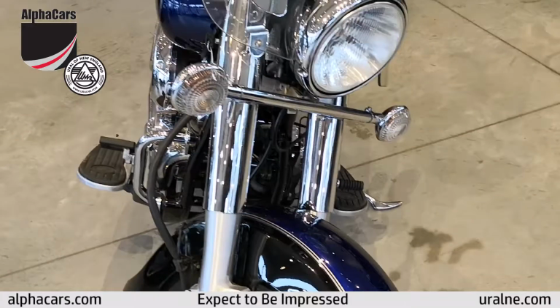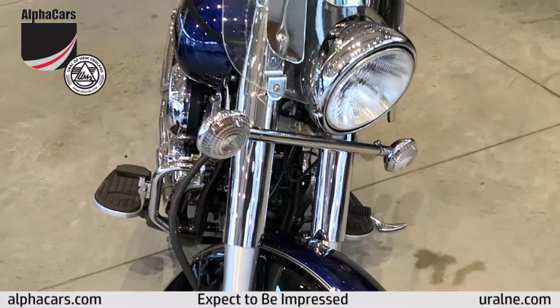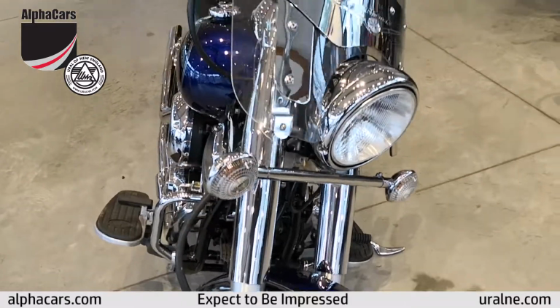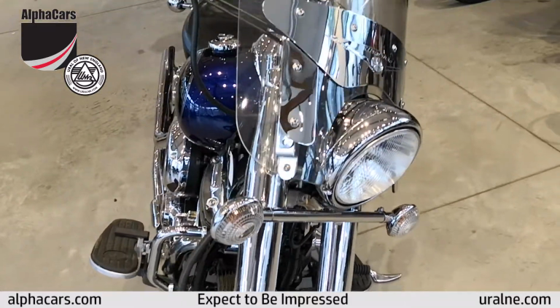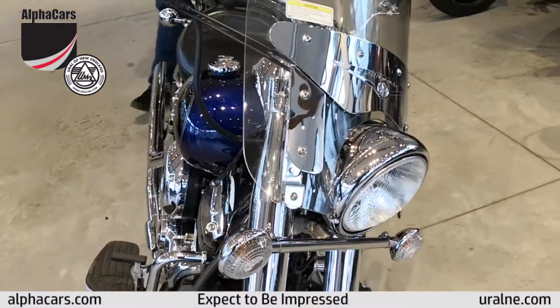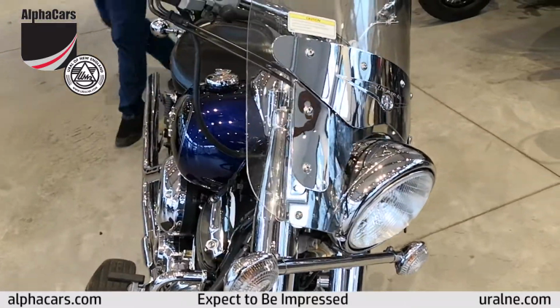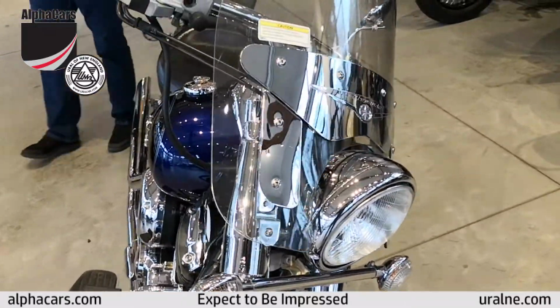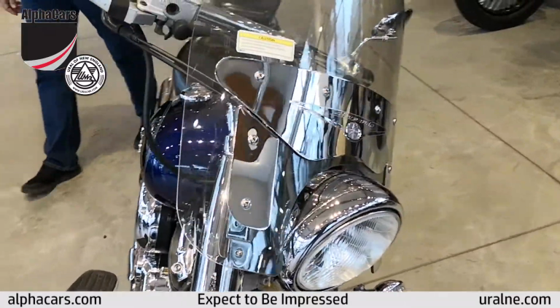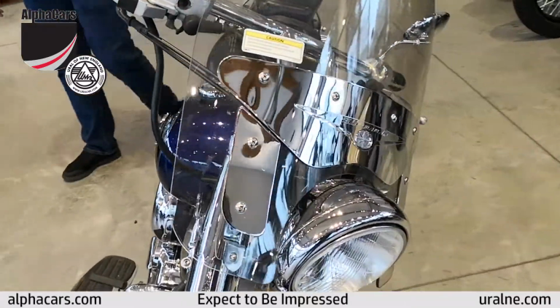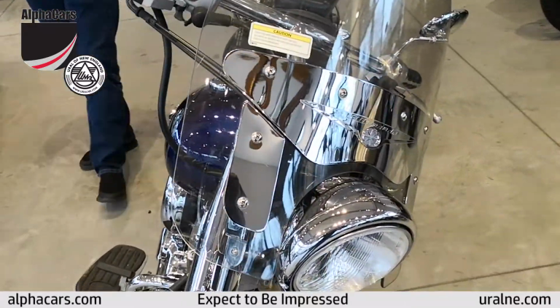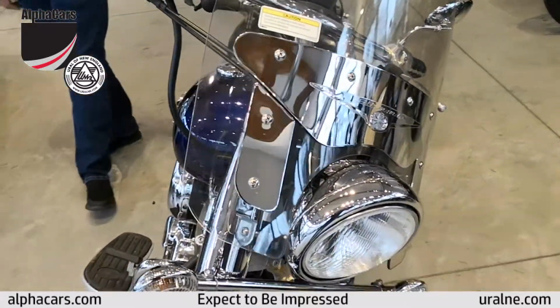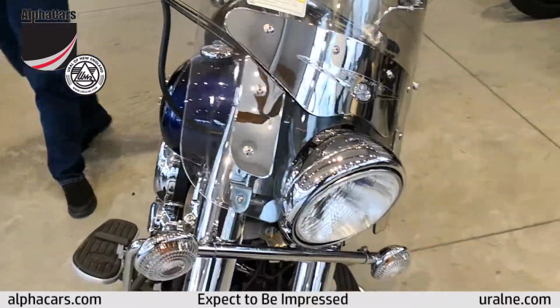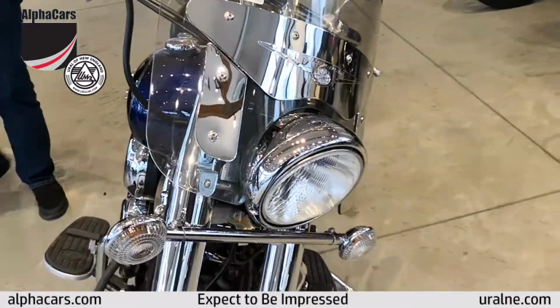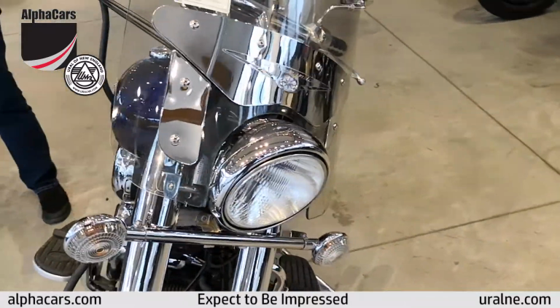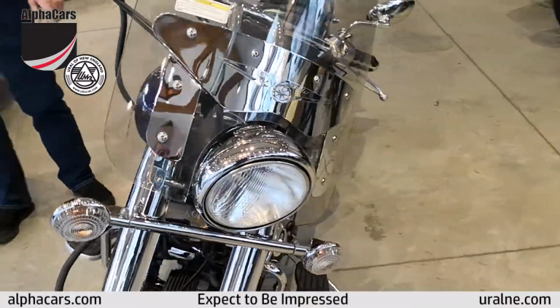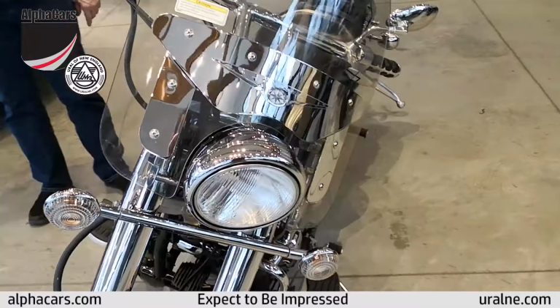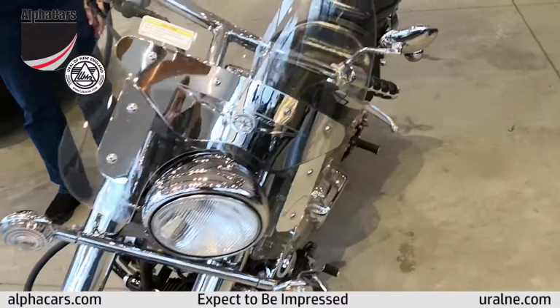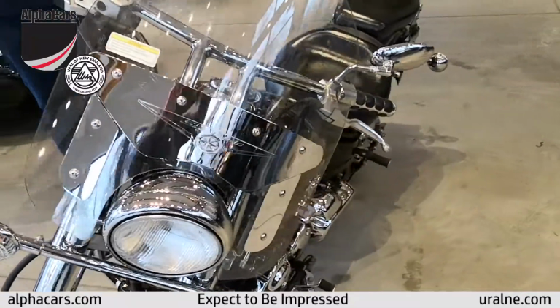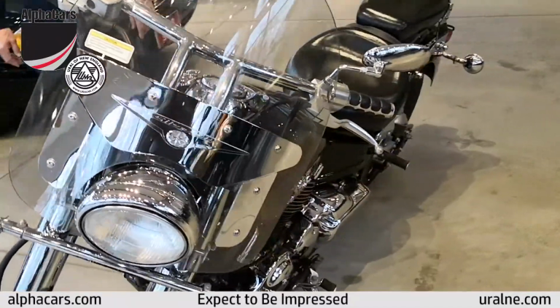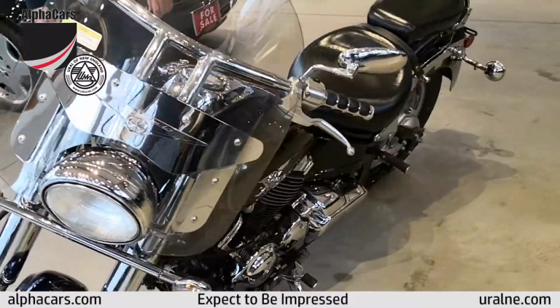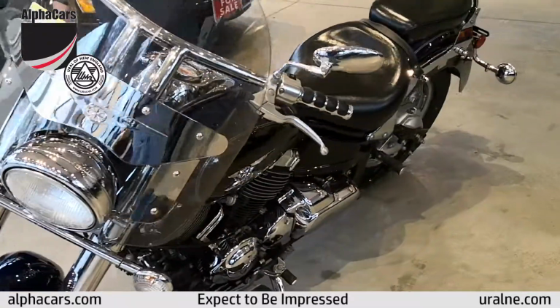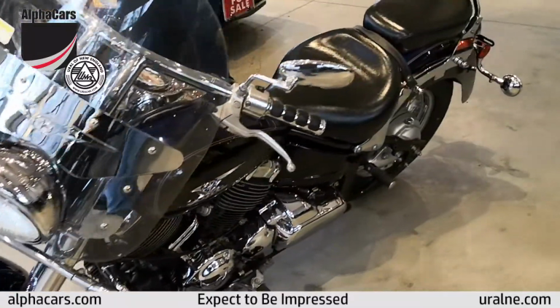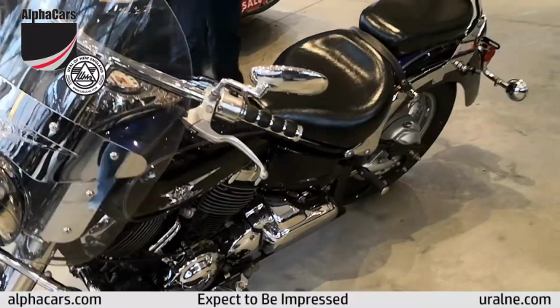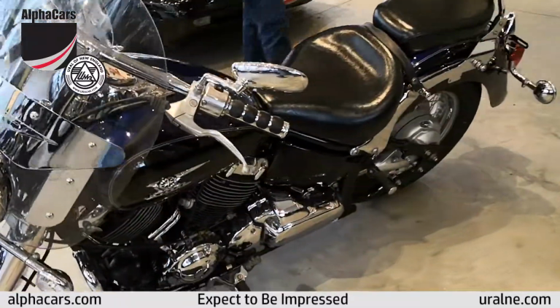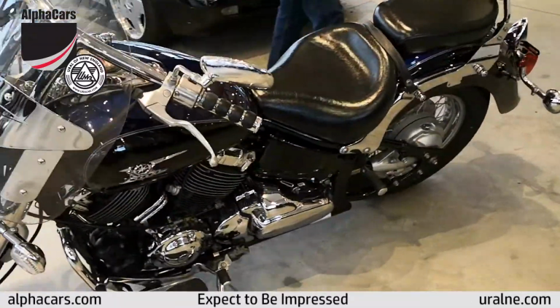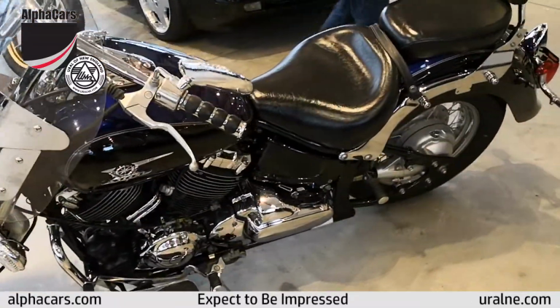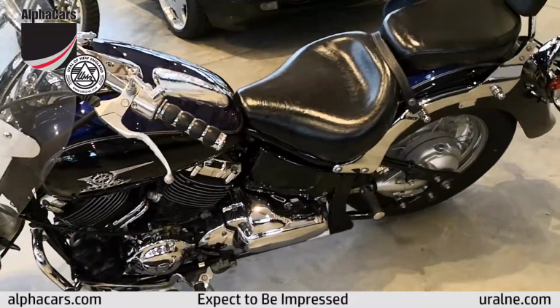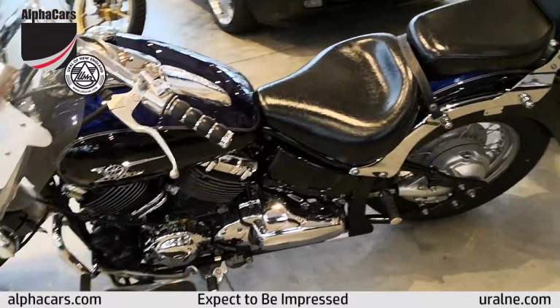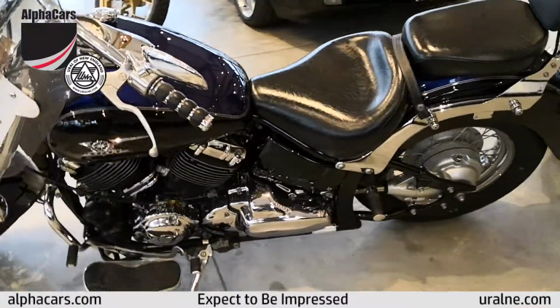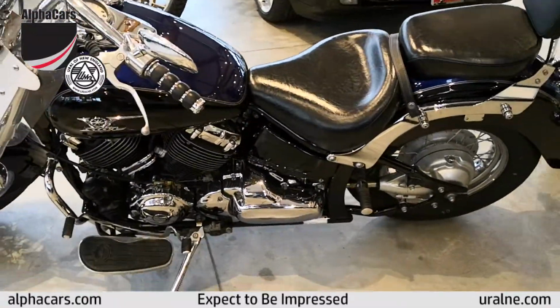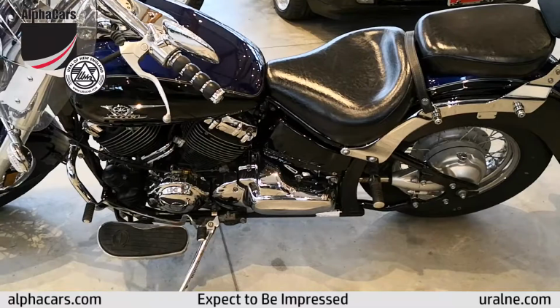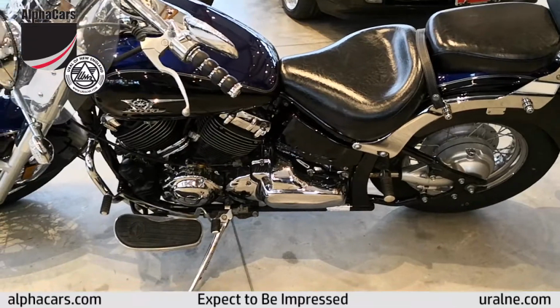Tires on it are in great shape. We've replaced the rear, and we've done a service on the engine along with a carb clean. So she's ready to go.